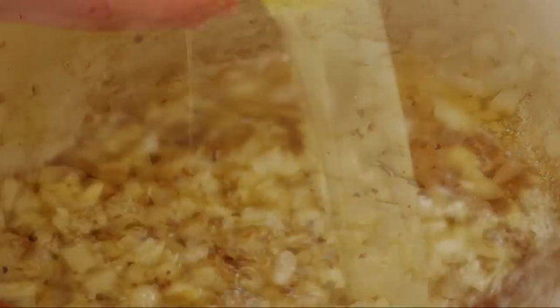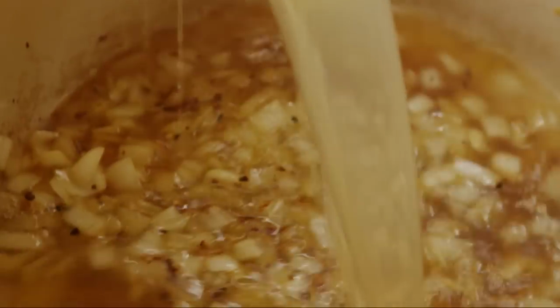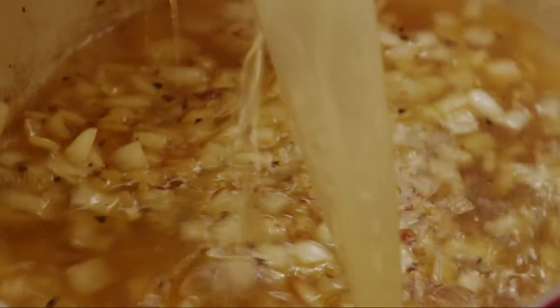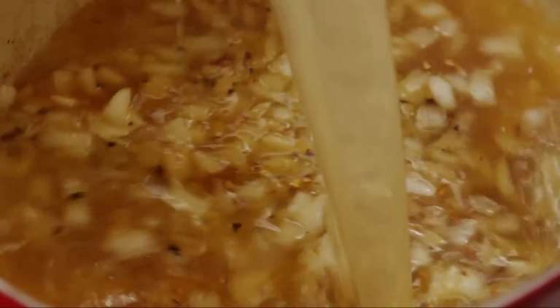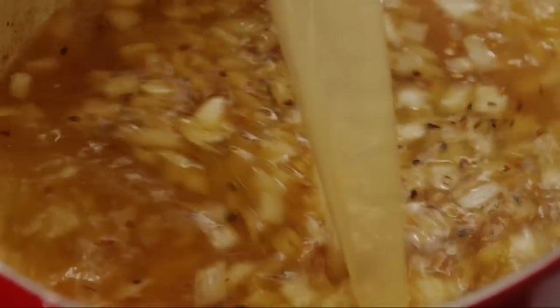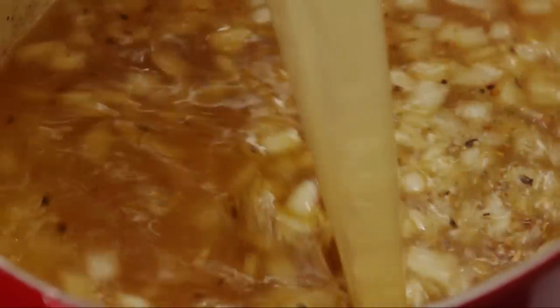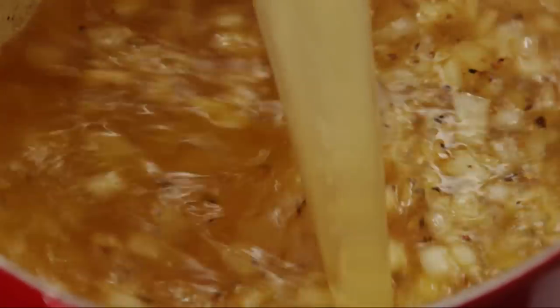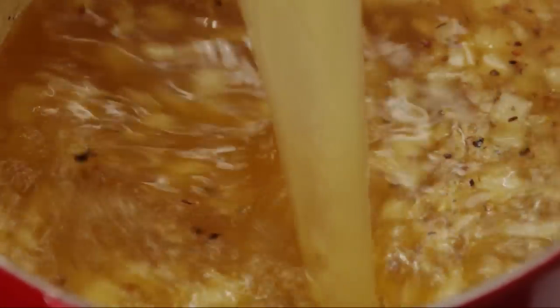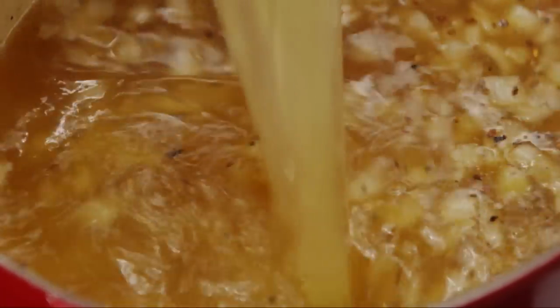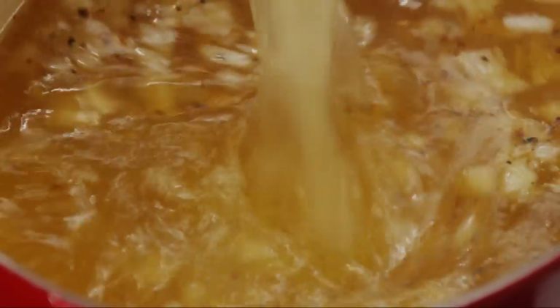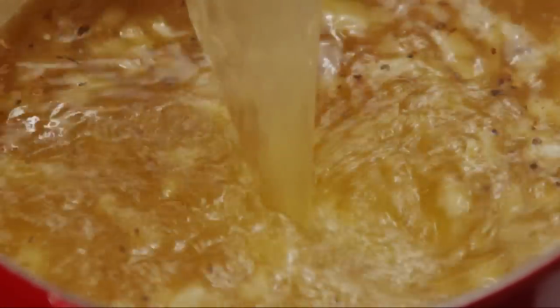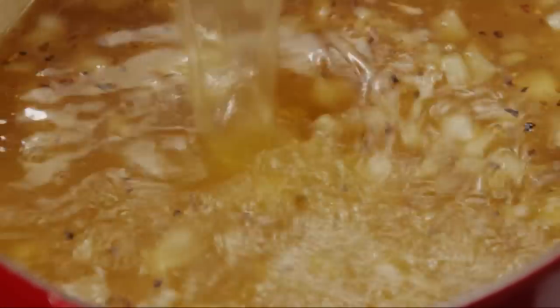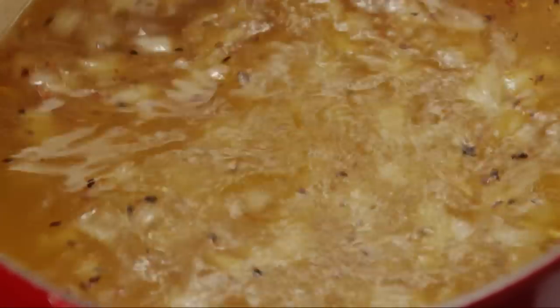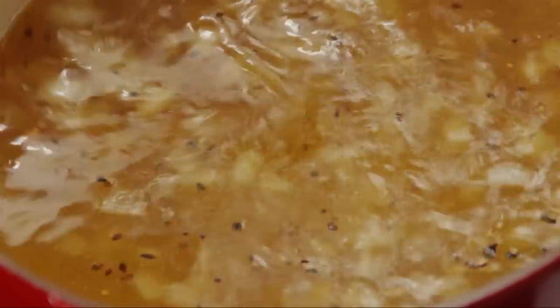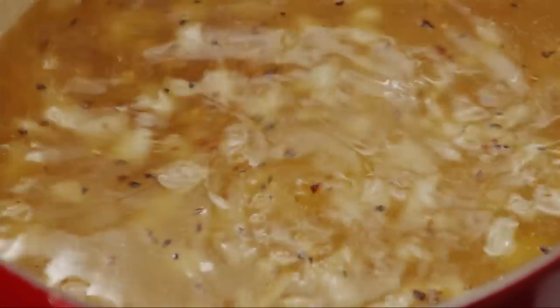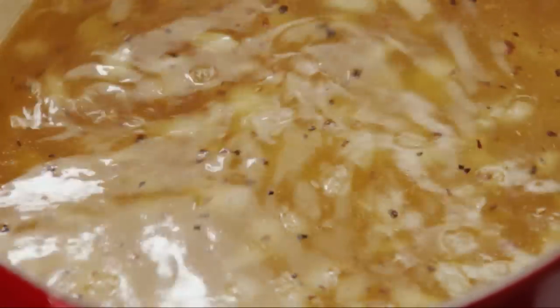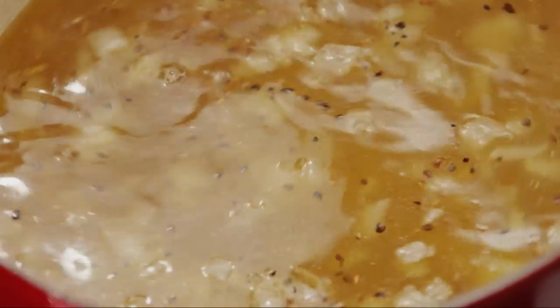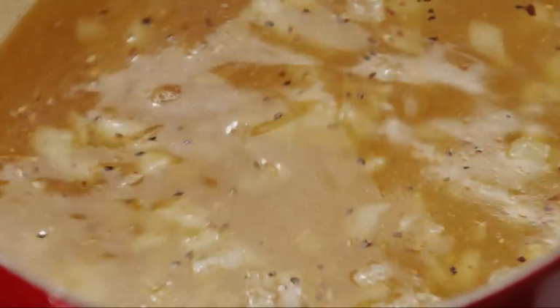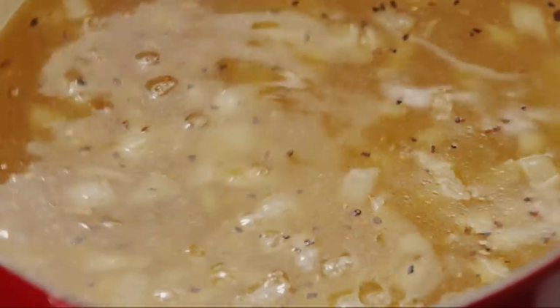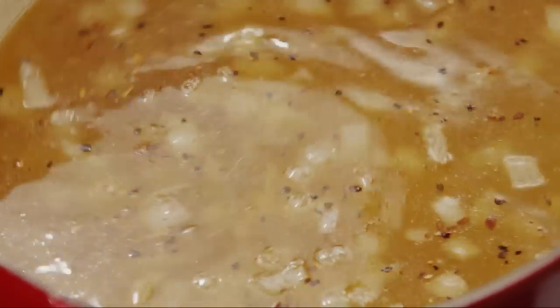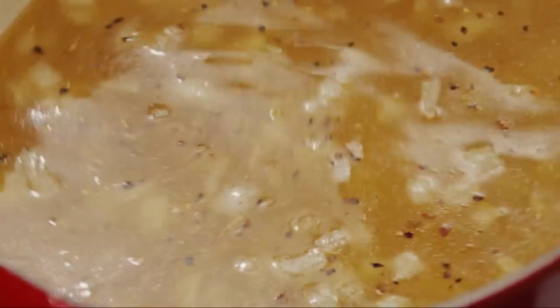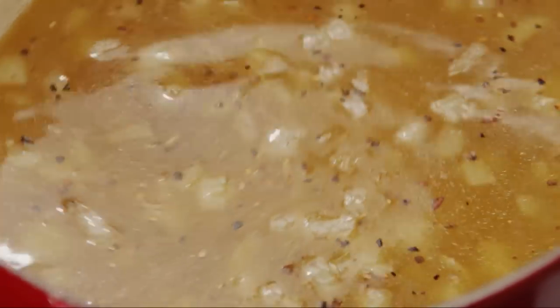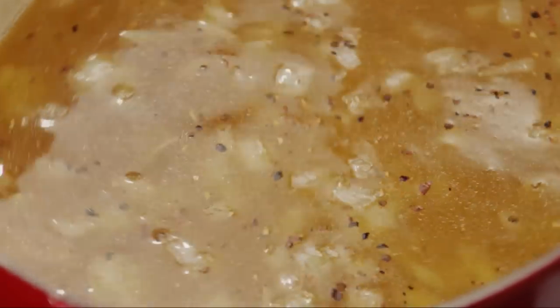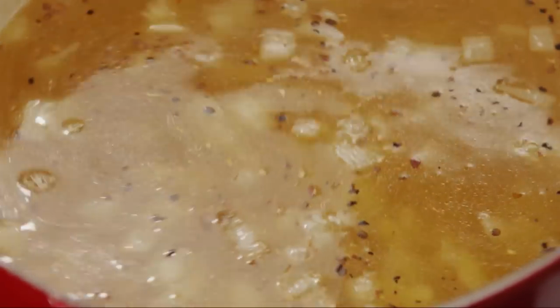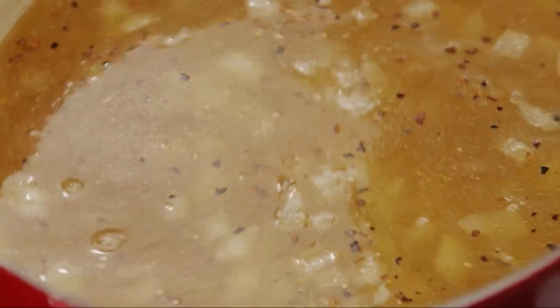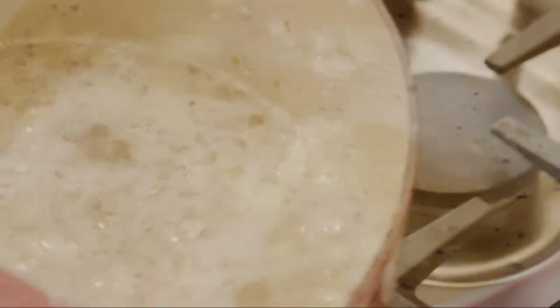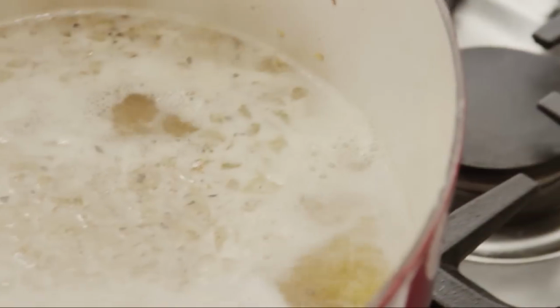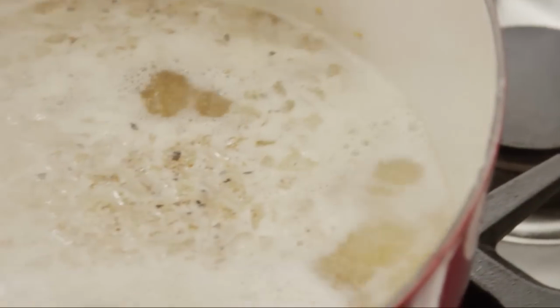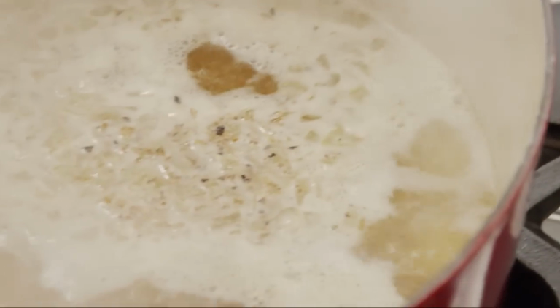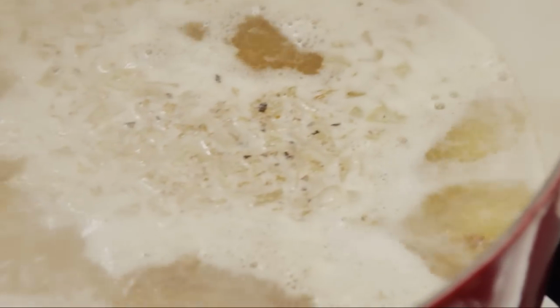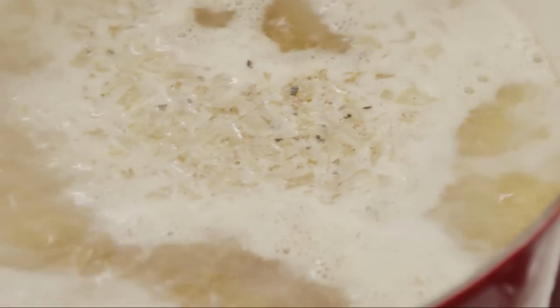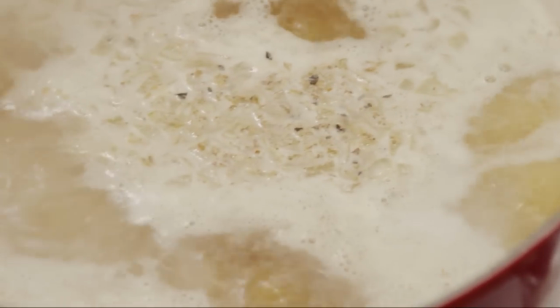Pour in five 13.25-ounce cans of chicken broth, which equals about eight and two-thirds cups. Use low-sodium chicken broth if you prefer. Bring to a boil over high heat.